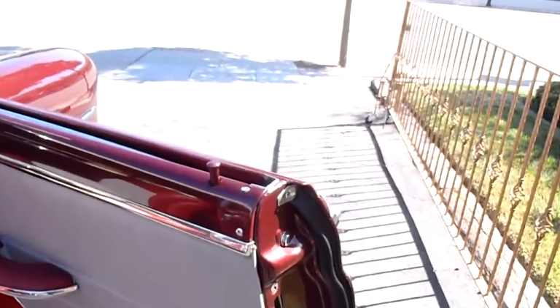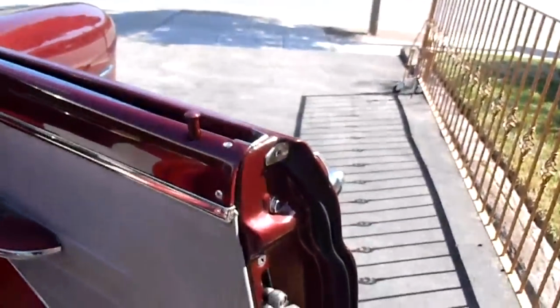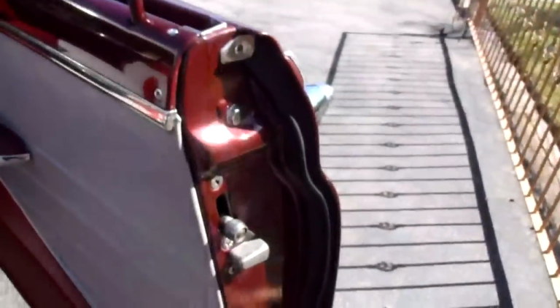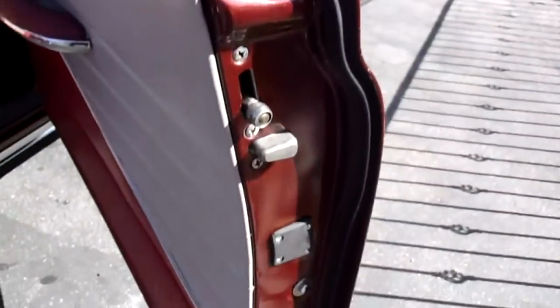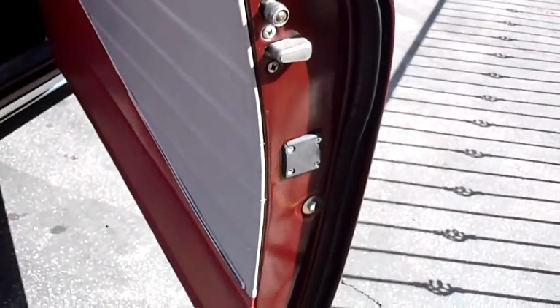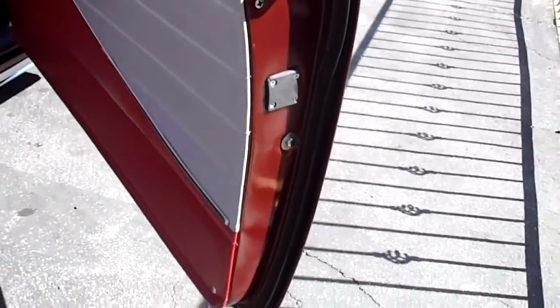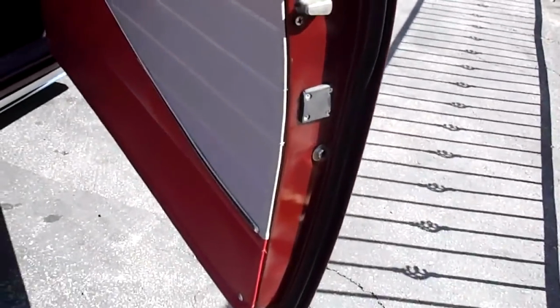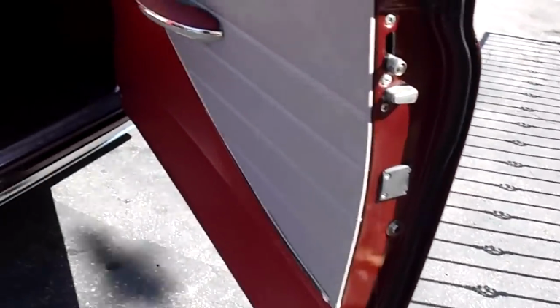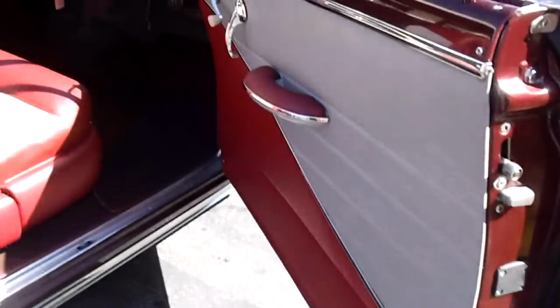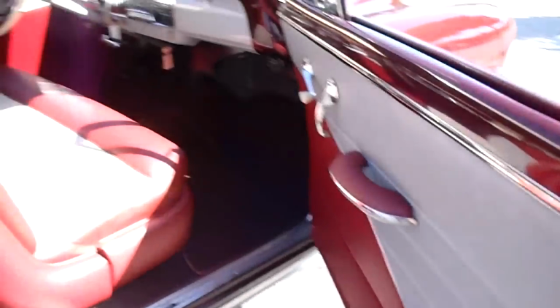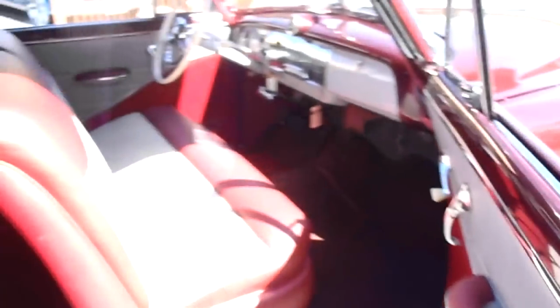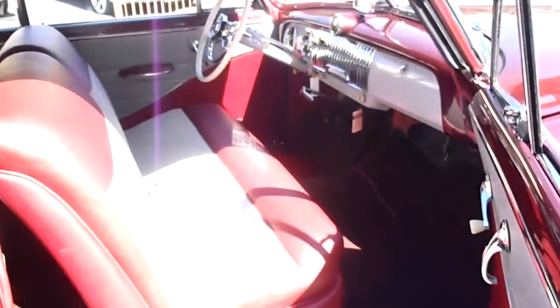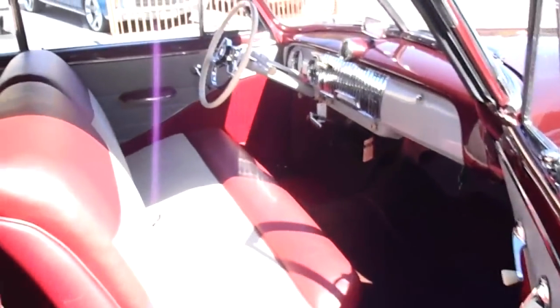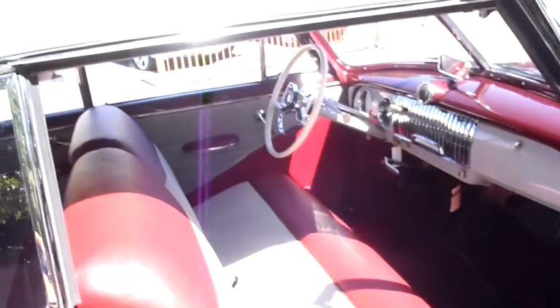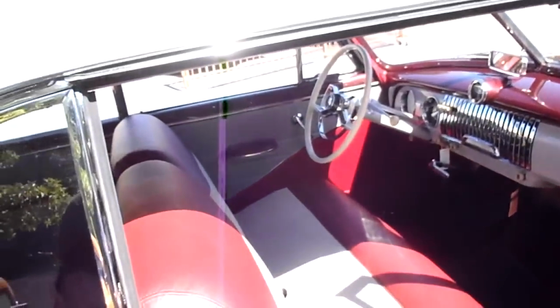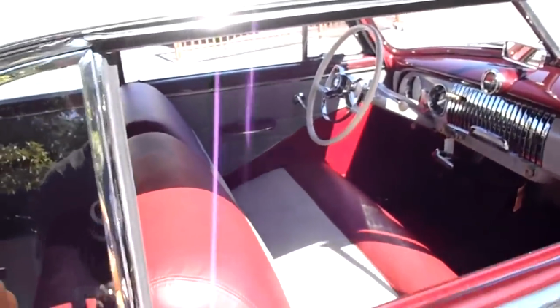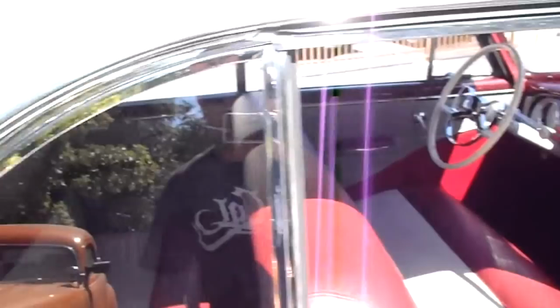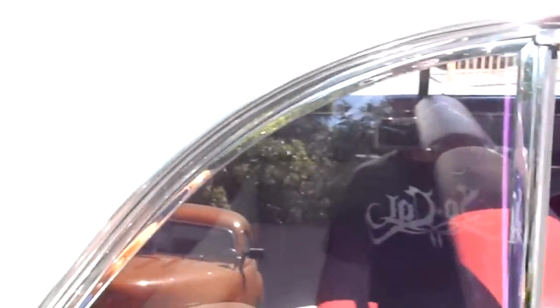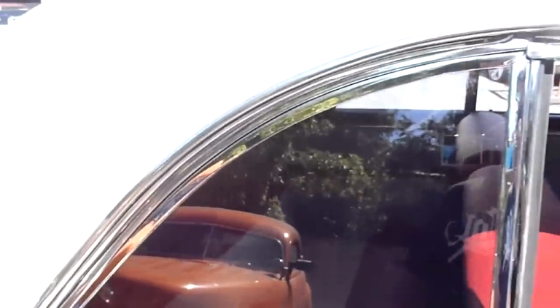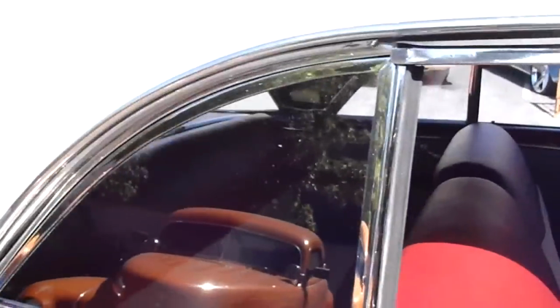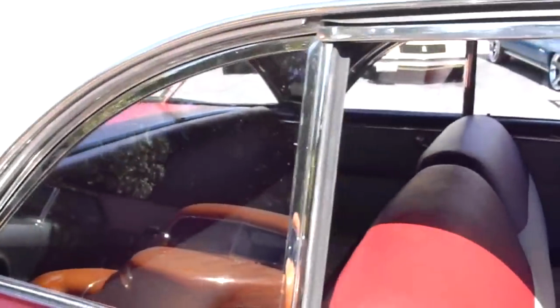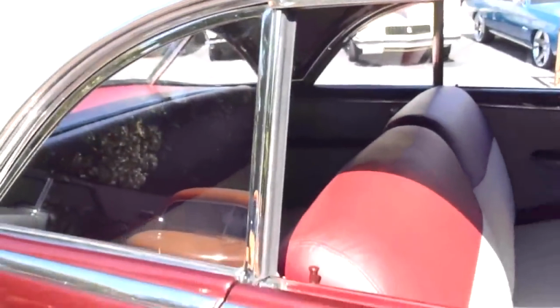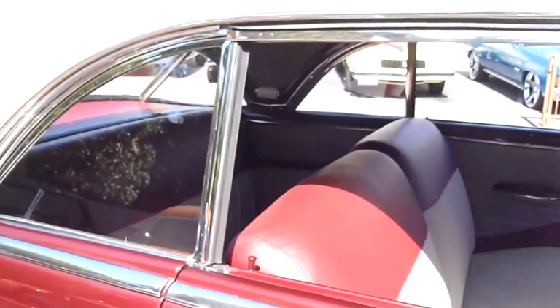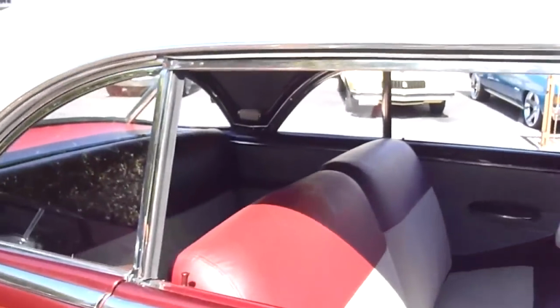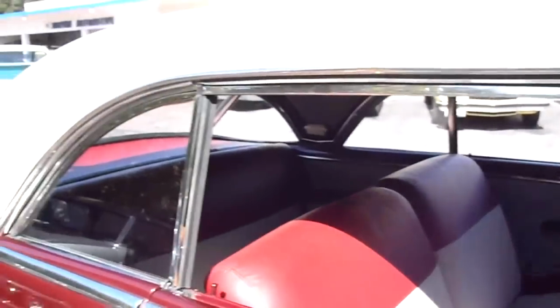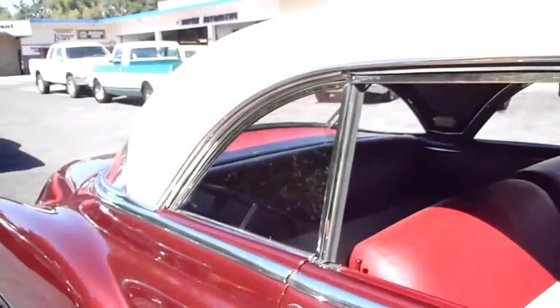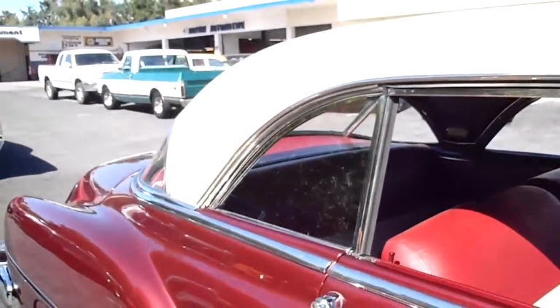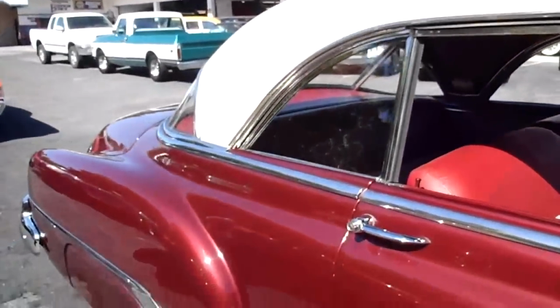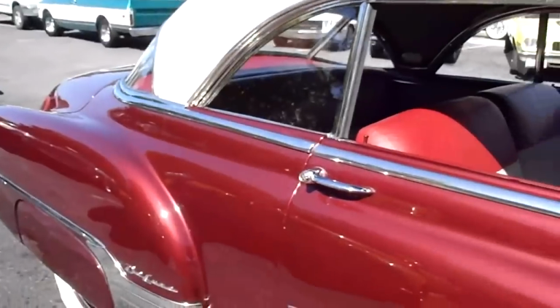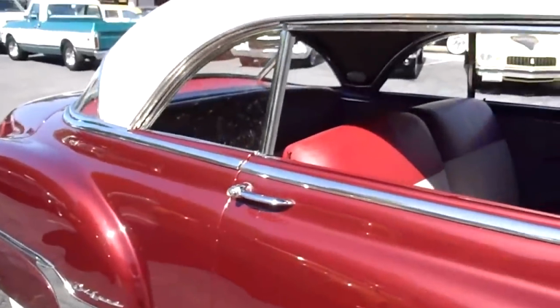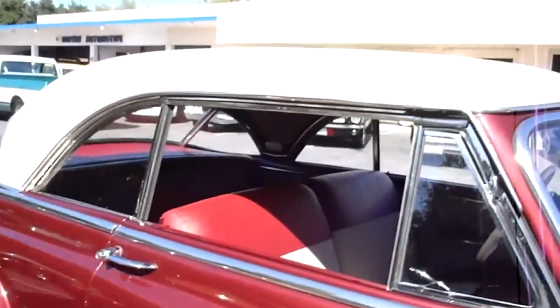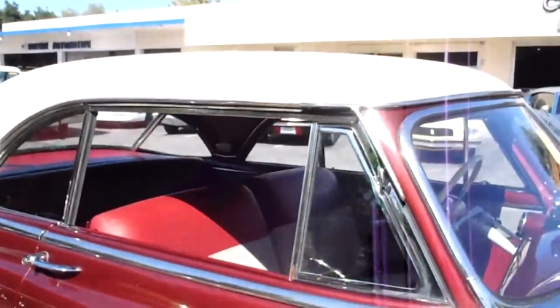216 straight 6 with 3-speed manual, 3-on-the-tree transmission. All new rubber. And of course it's a two-door hardtop, which is nice — put all the windows down, no post. Another rare option.